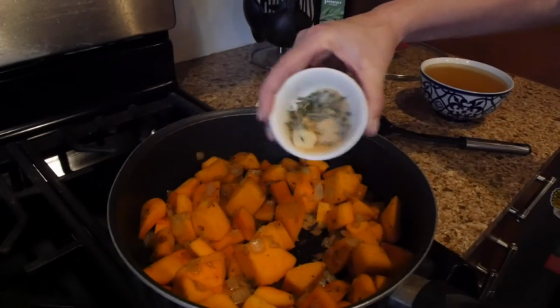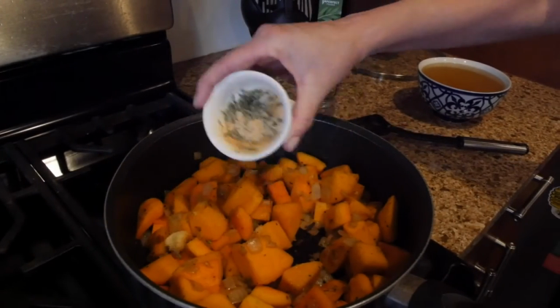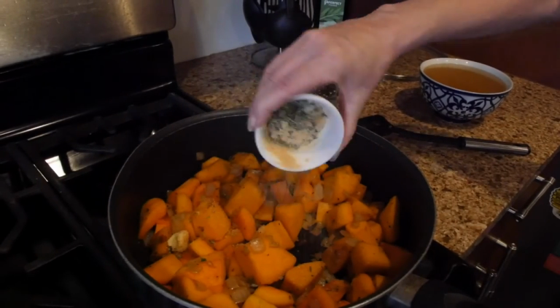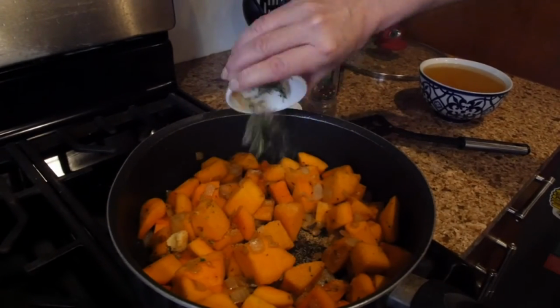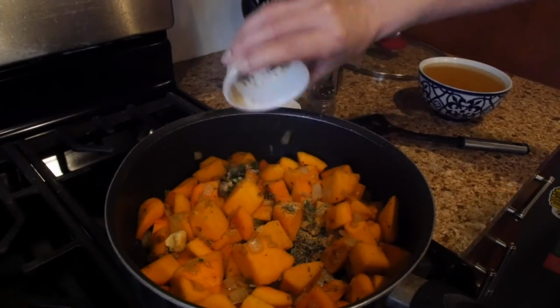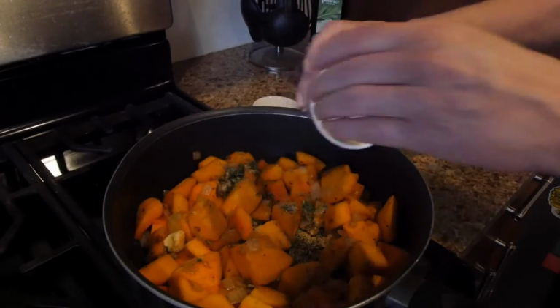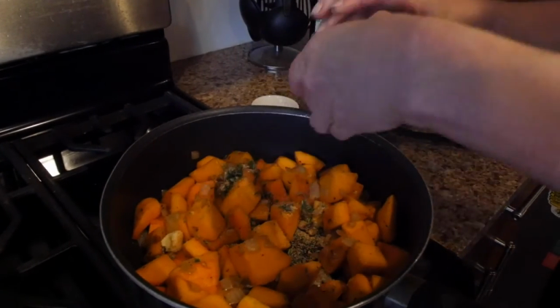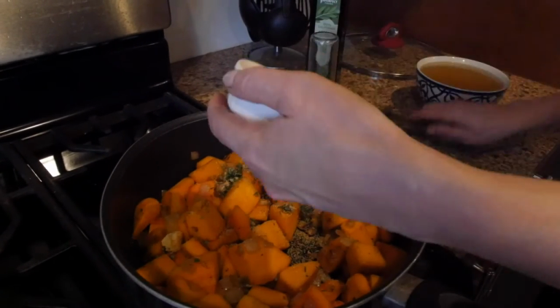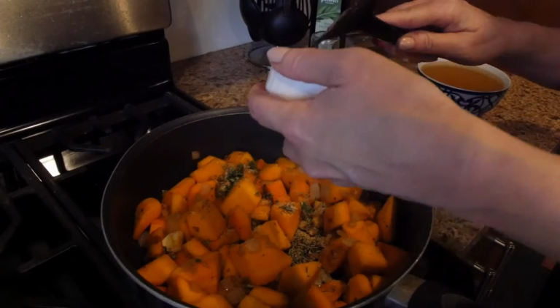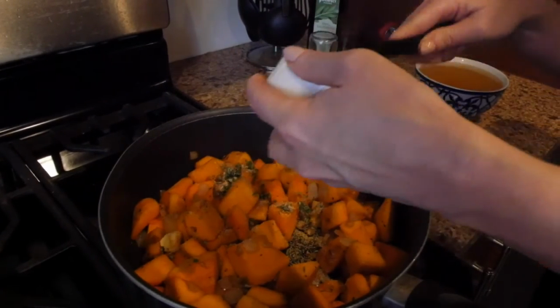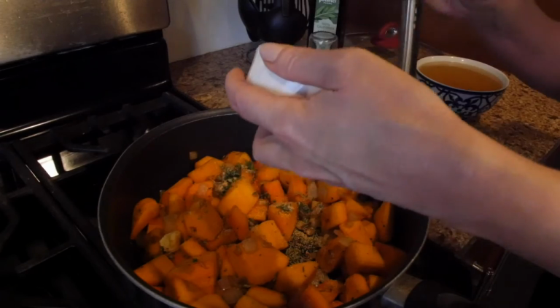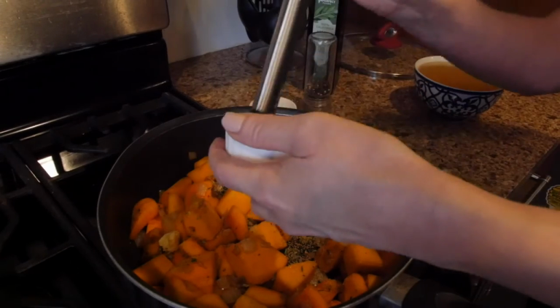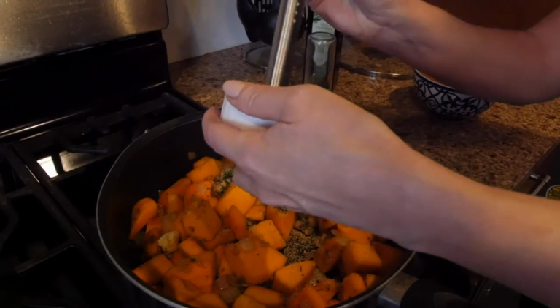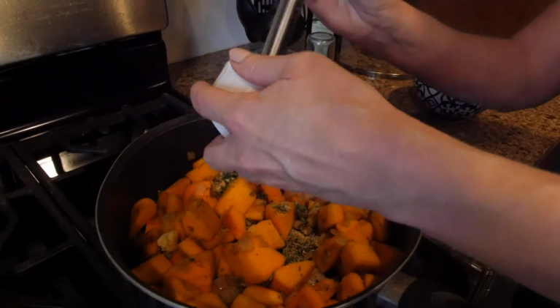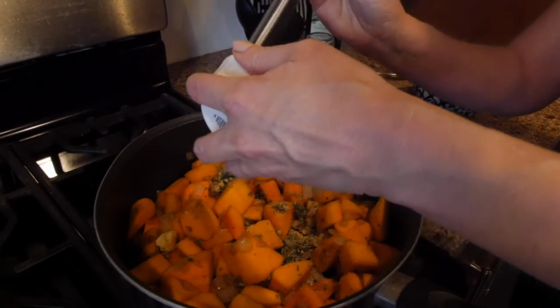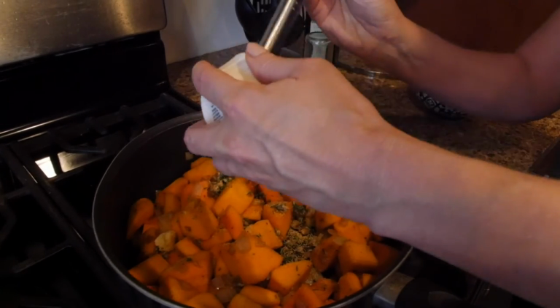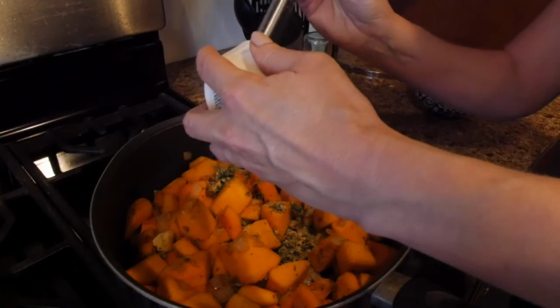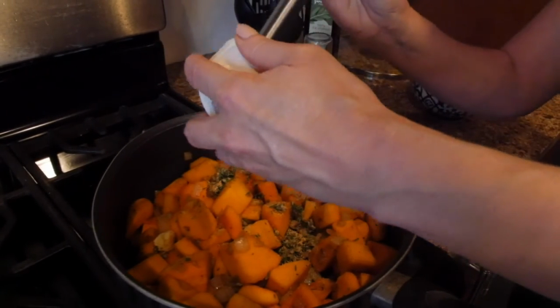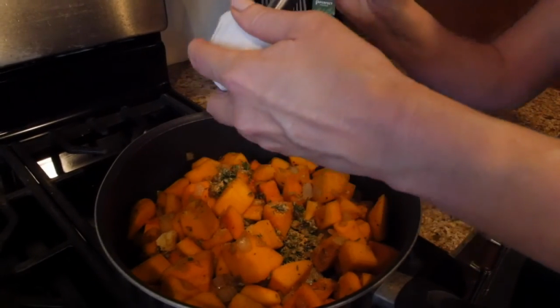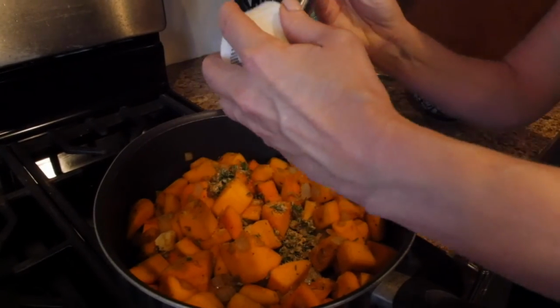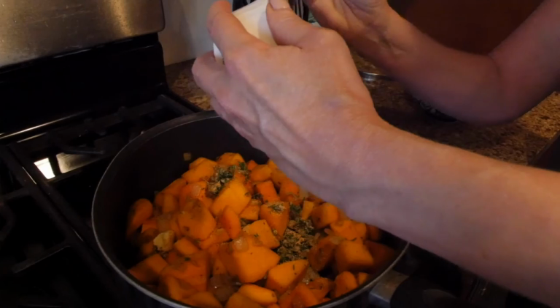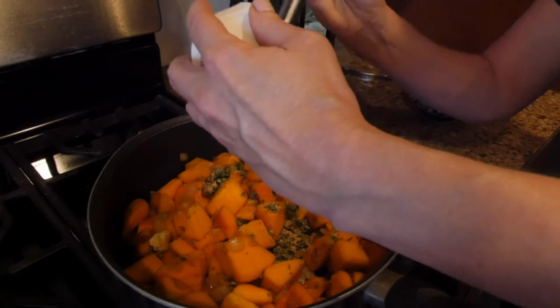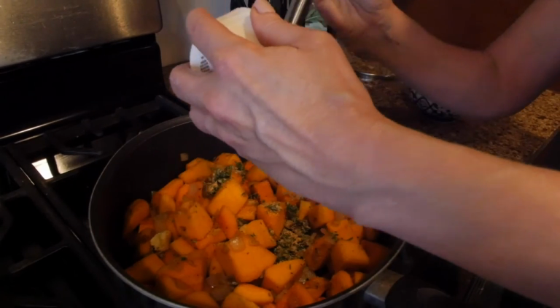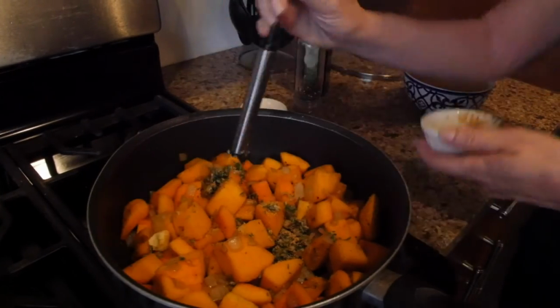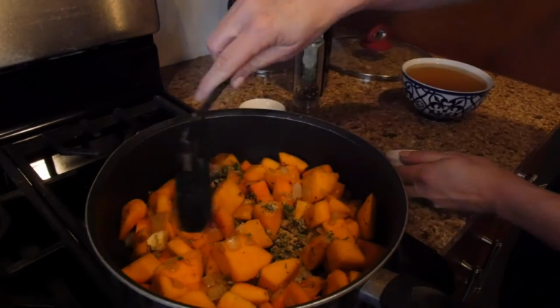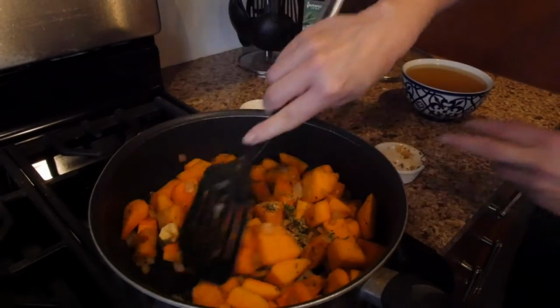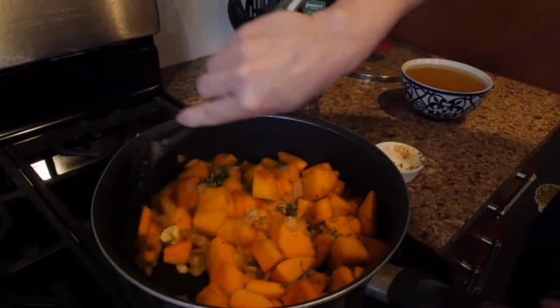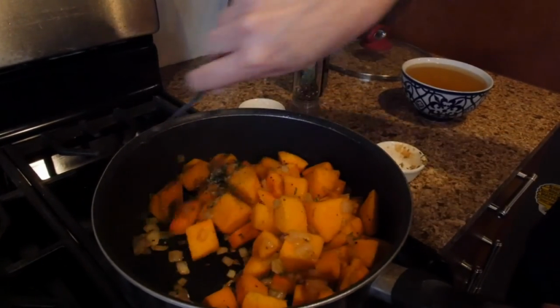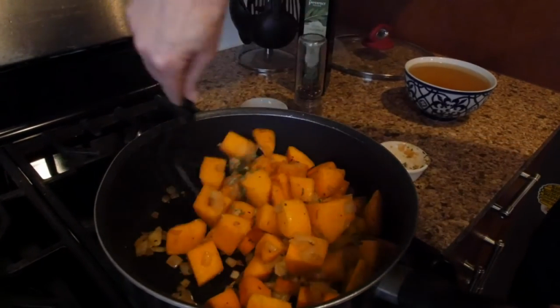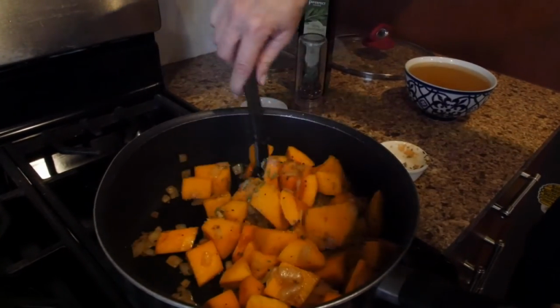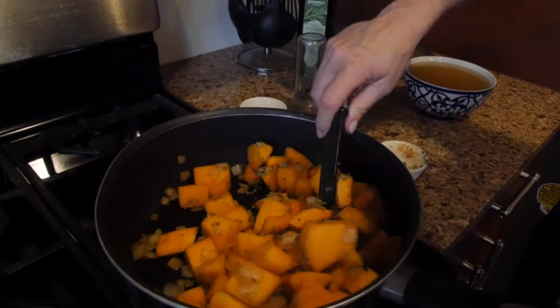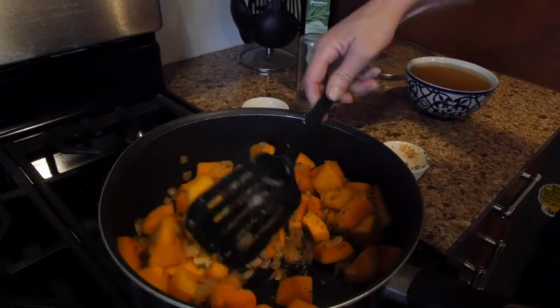Now it's time to add the garlic, sage, rosemary, and ginger and cook it for 30 seconds to a minute or until you smell the fragrance of the spices.